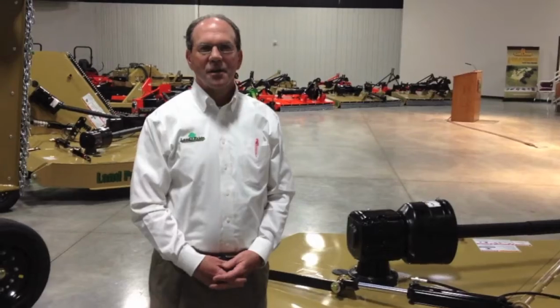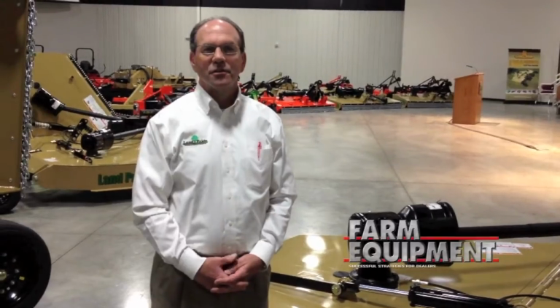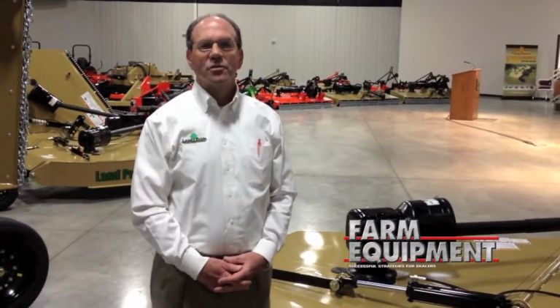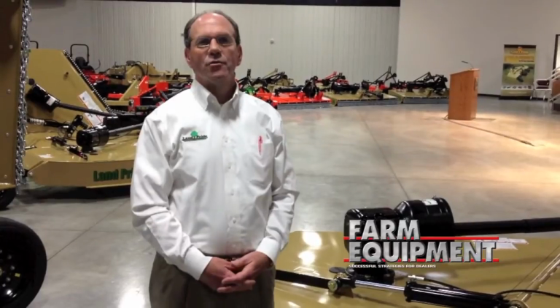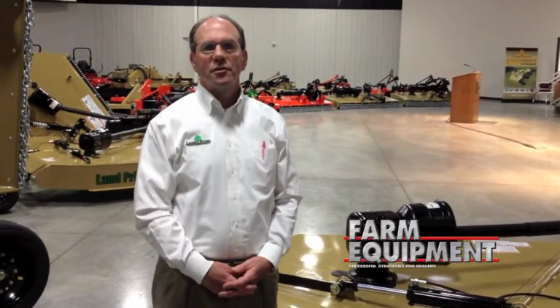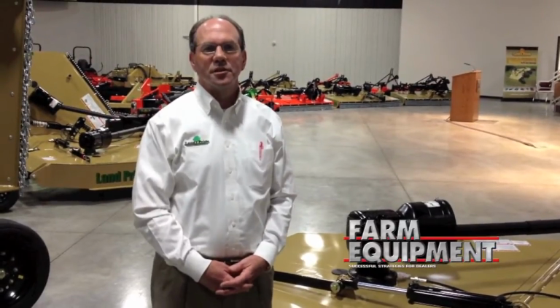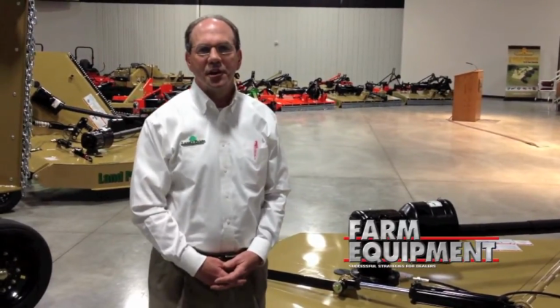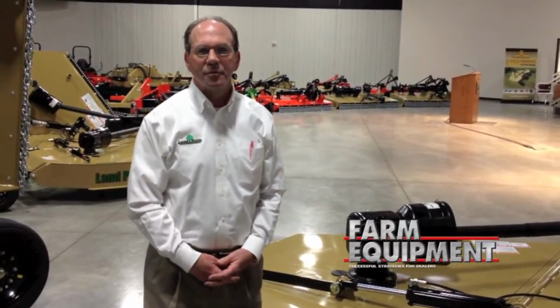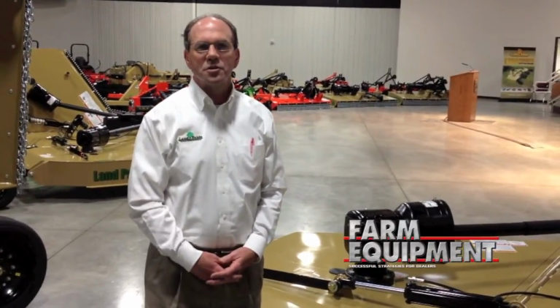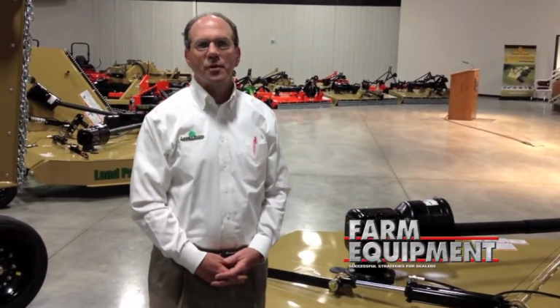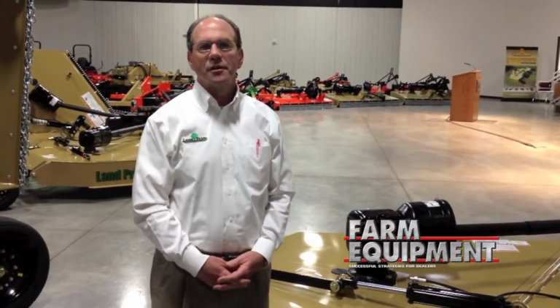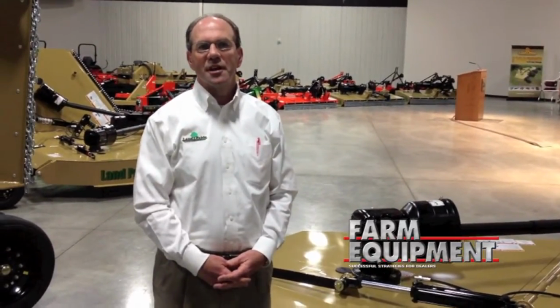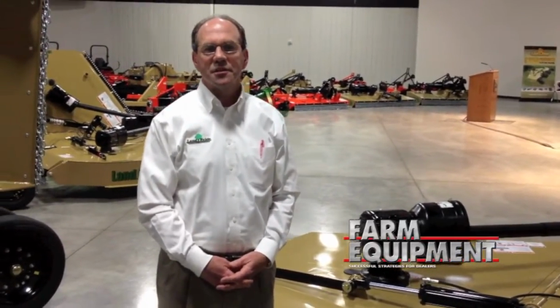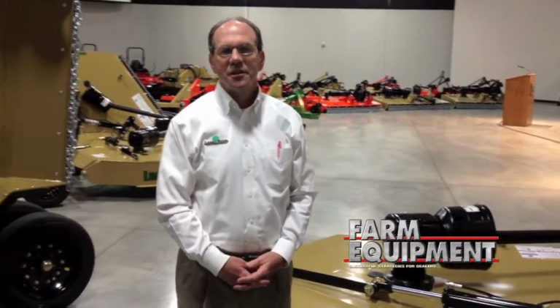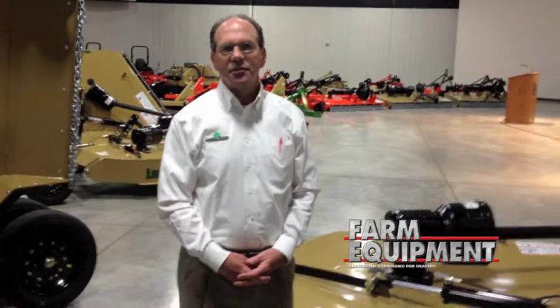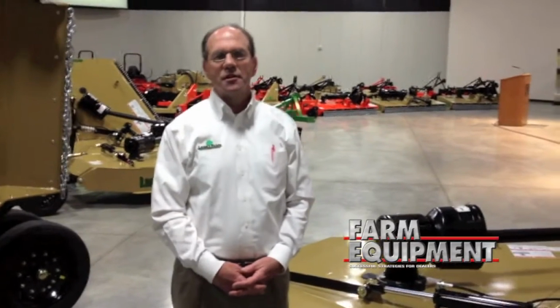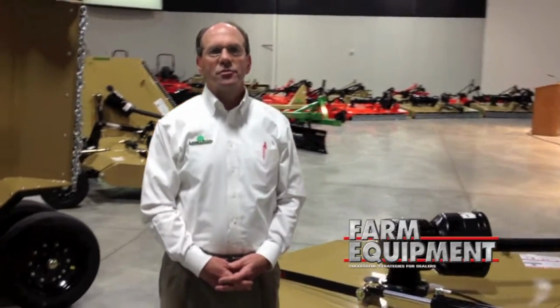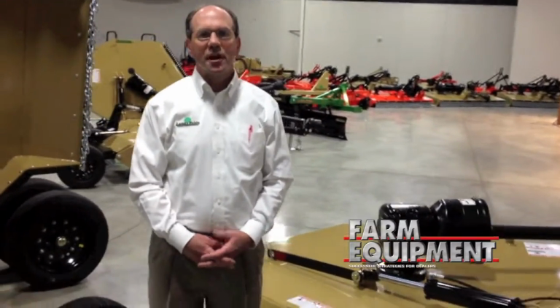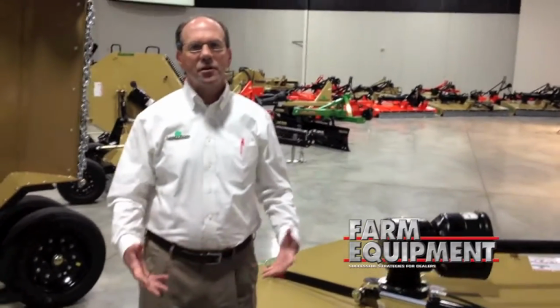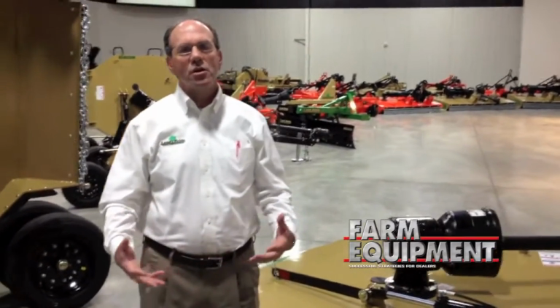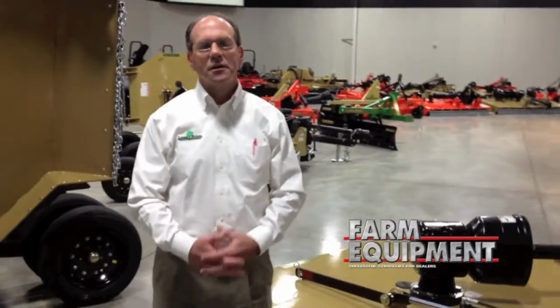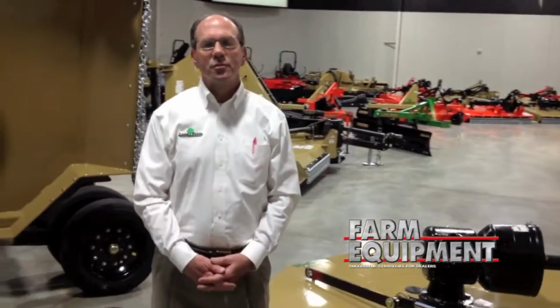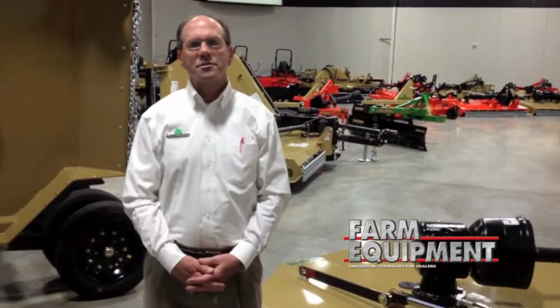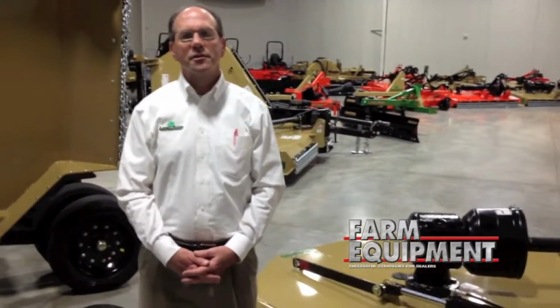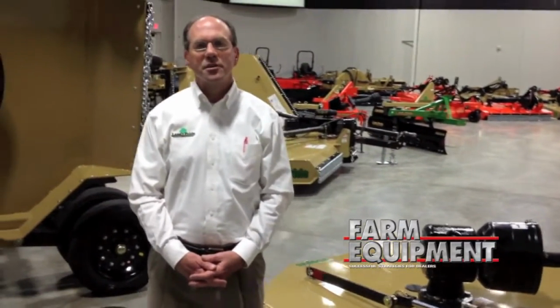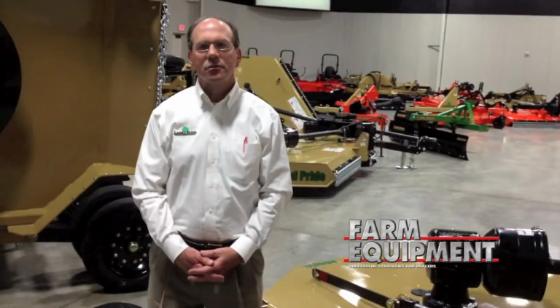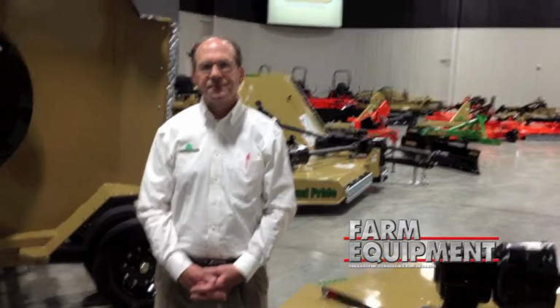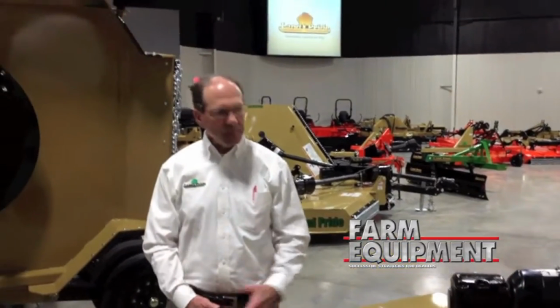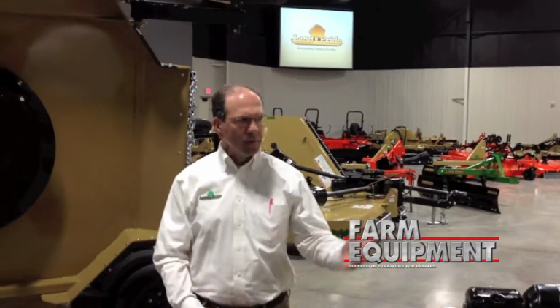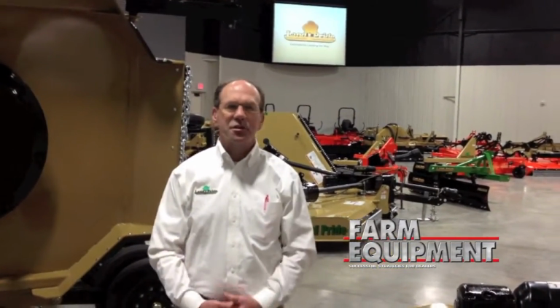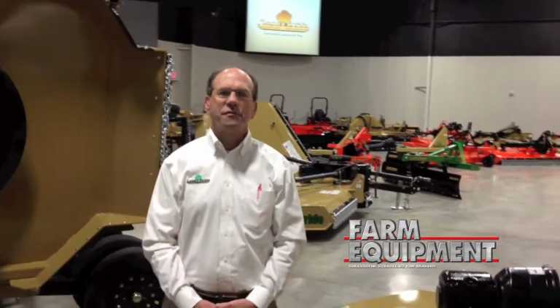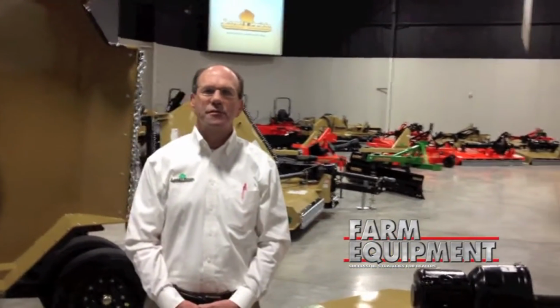Thank you. We do have quite a few dealers in here today from the Midwest part of the United States, introducing them to Land Pride, who we are, and some new products that we're introducing along the way. One of them is this RC4015.